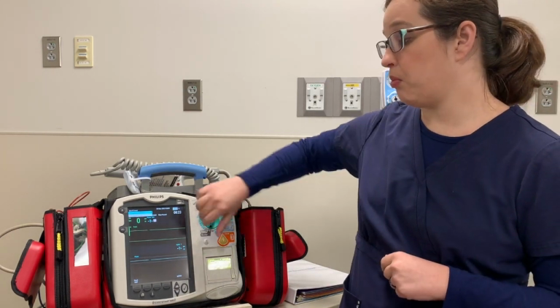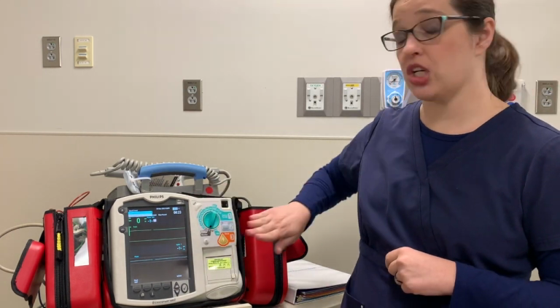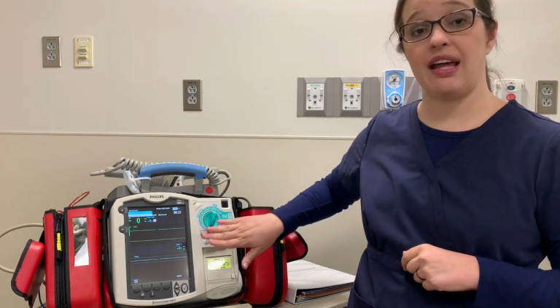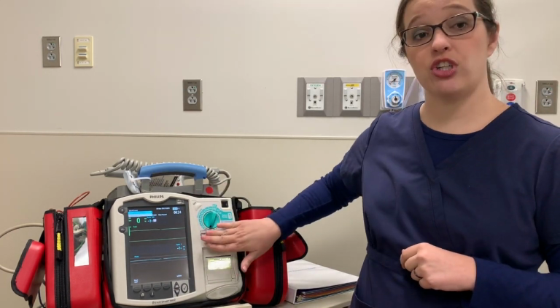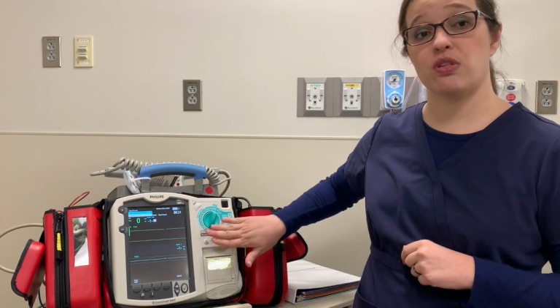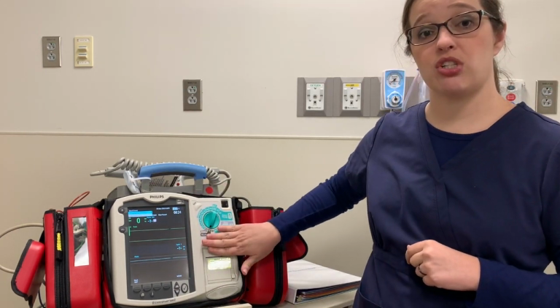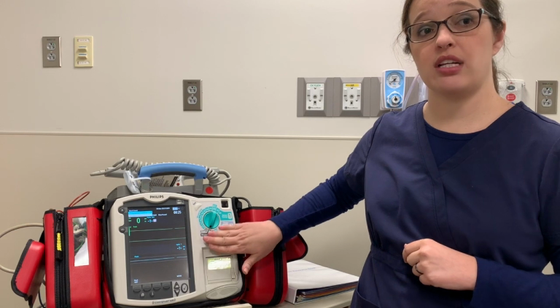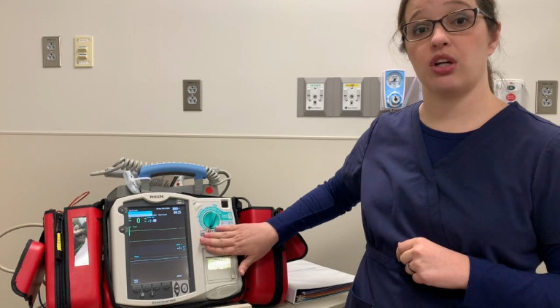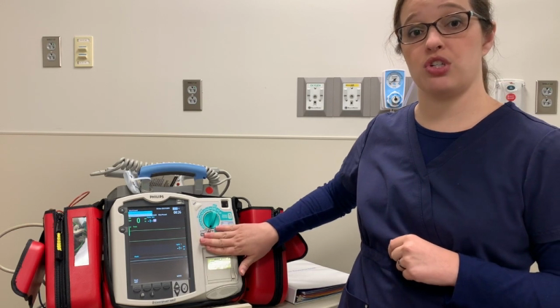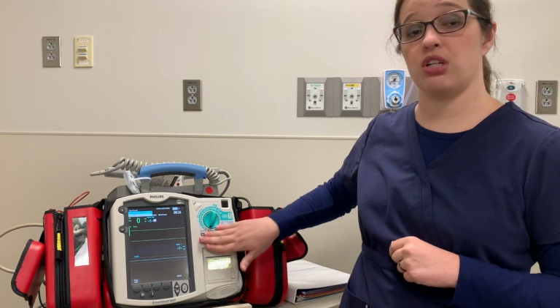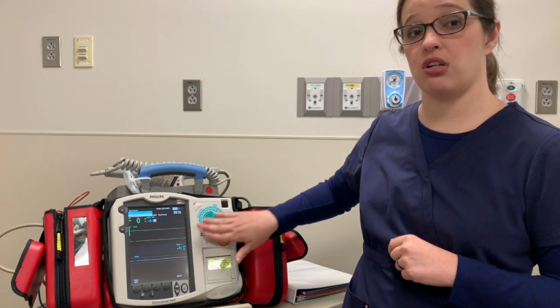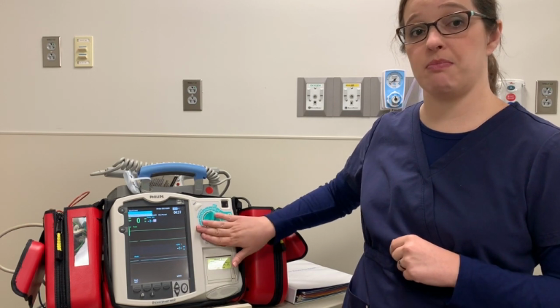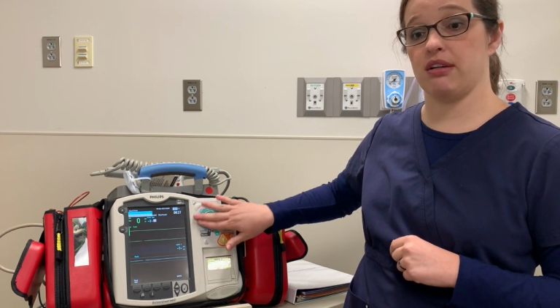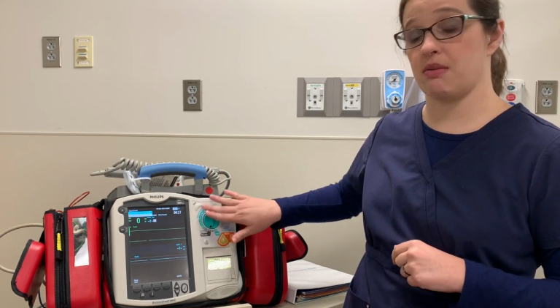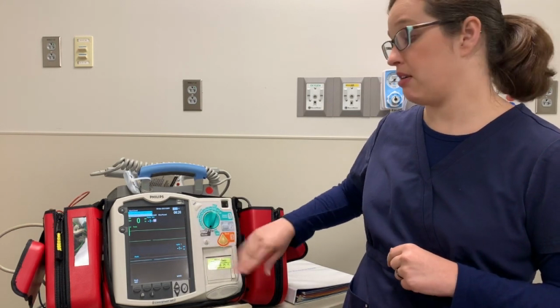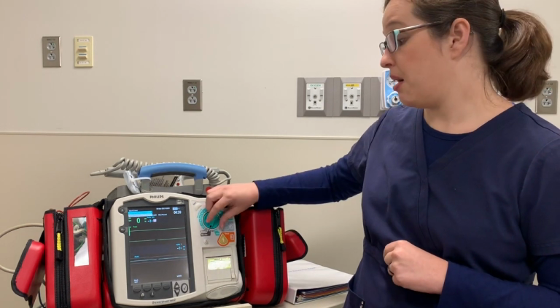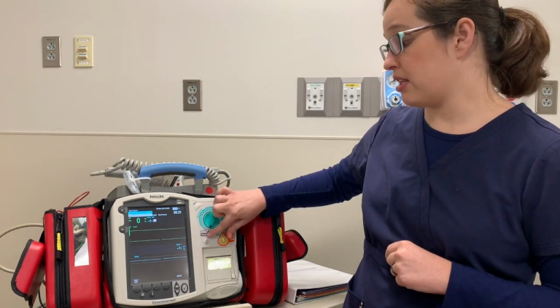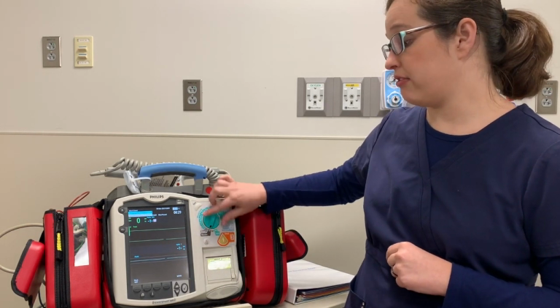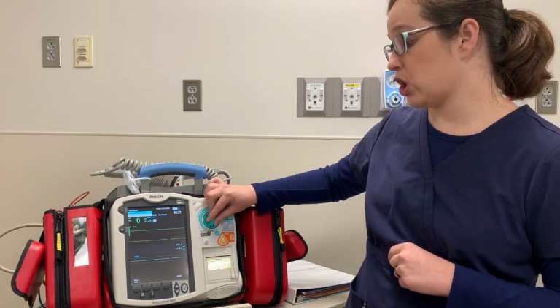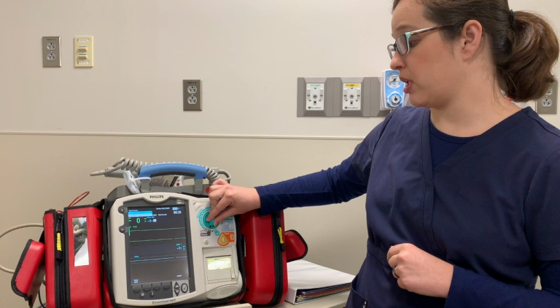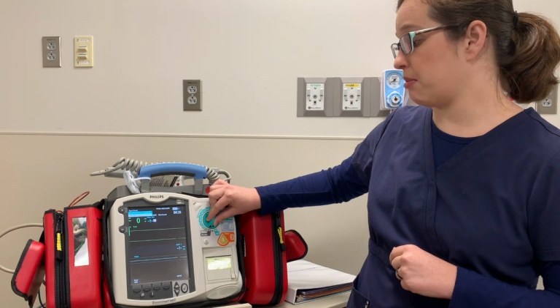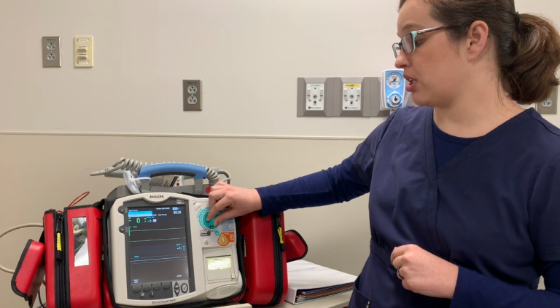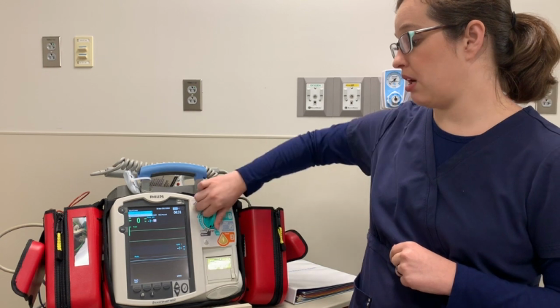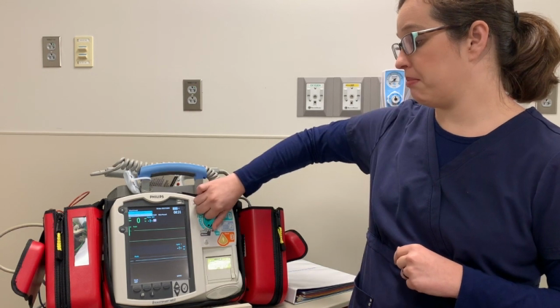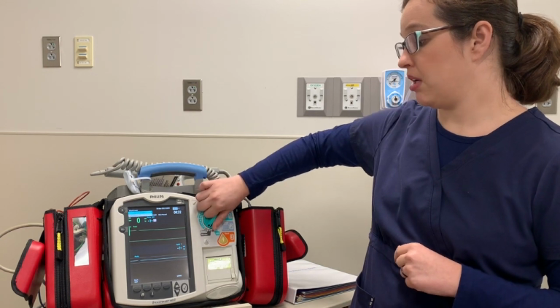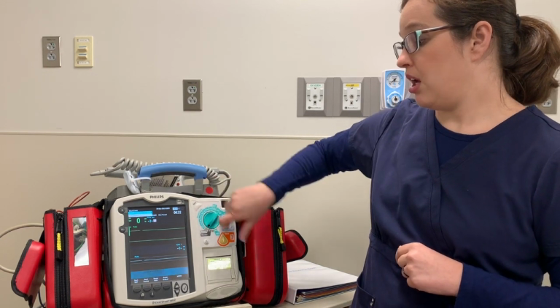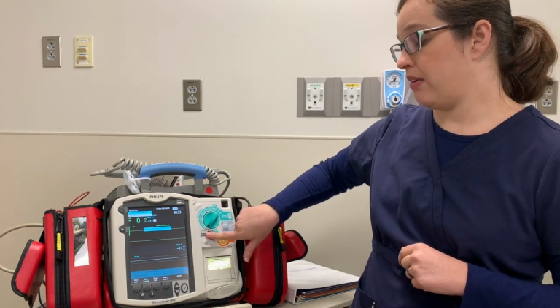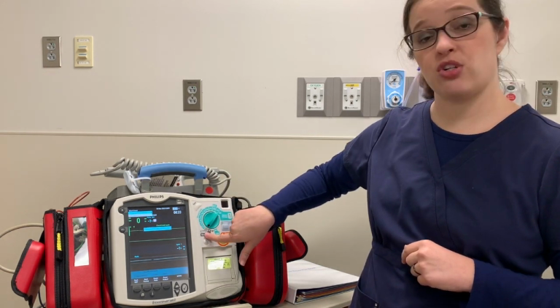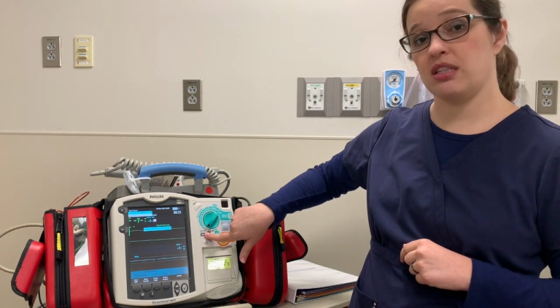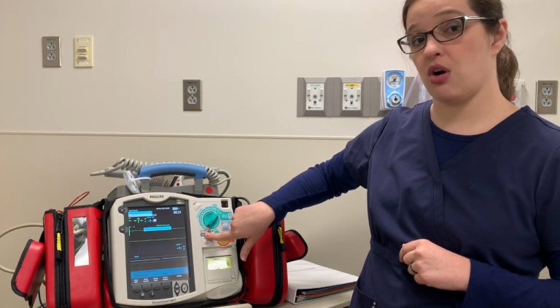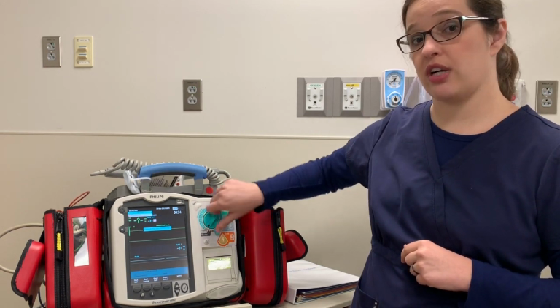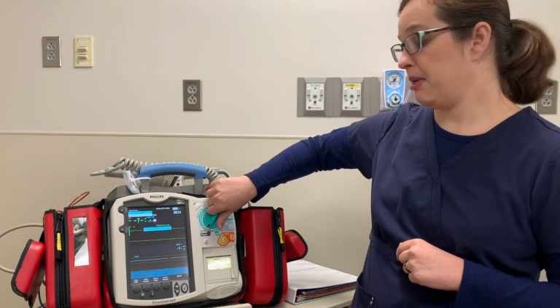We do not ever use the monitor setting during a code situation — it should always be on something else. That is only for if you're transporting a stable patient. You do have a pacer setting that we're going to go over in a little bit.